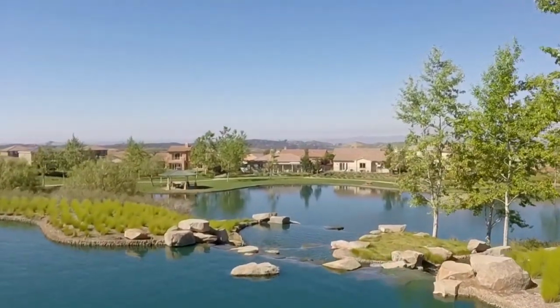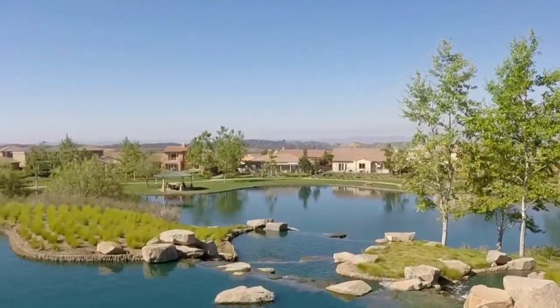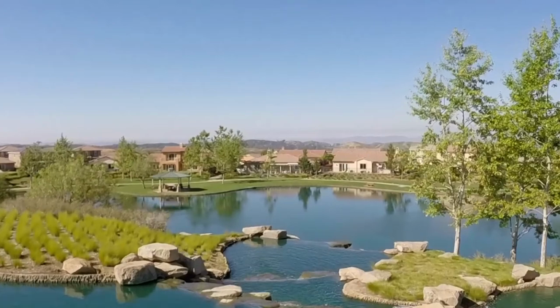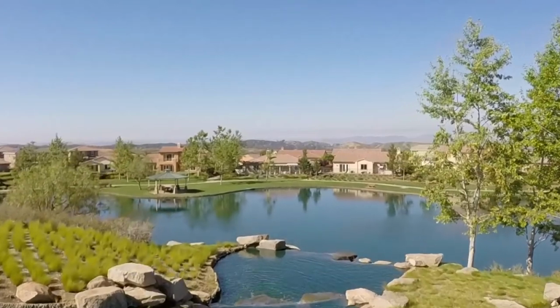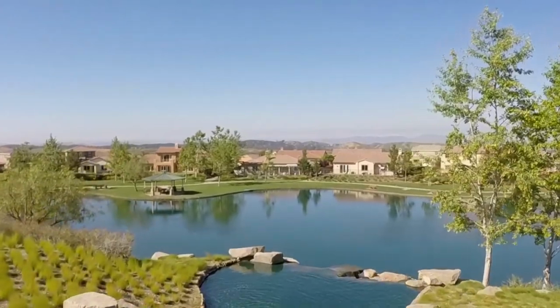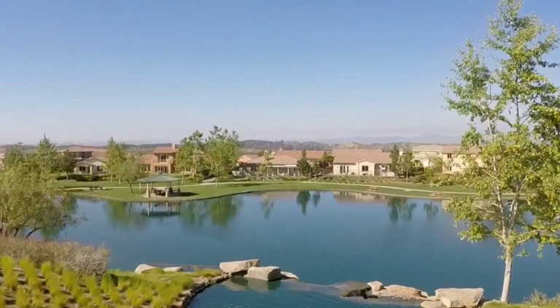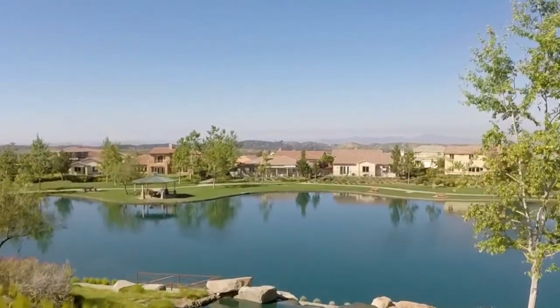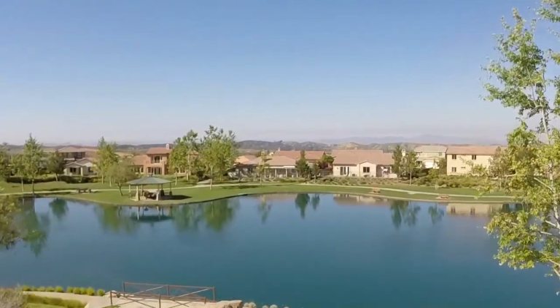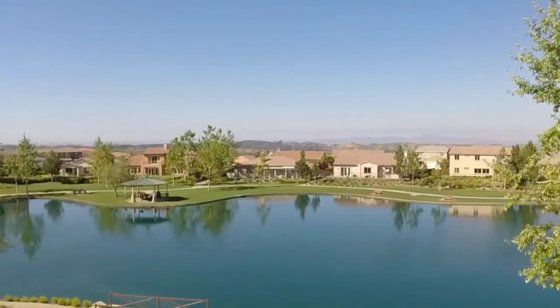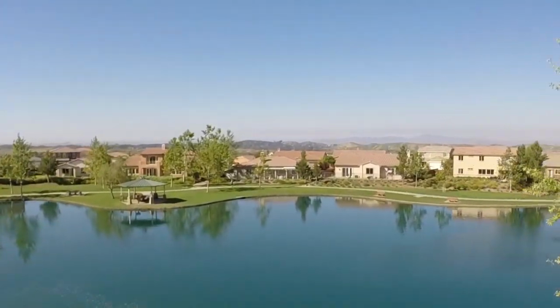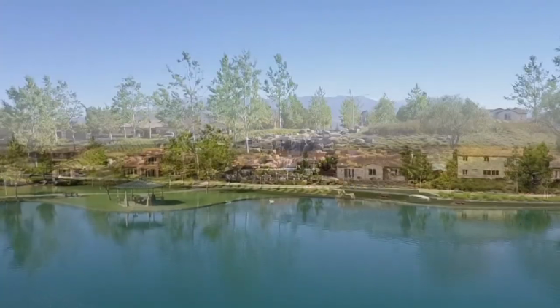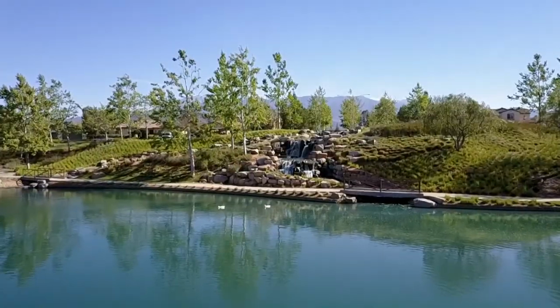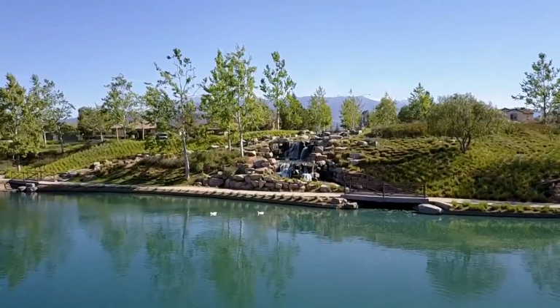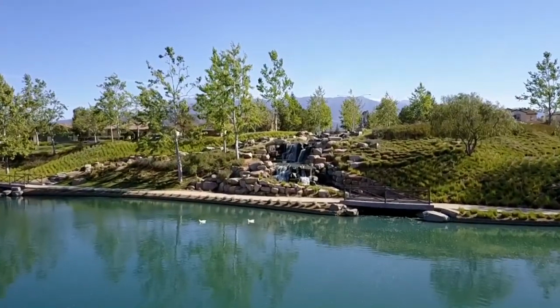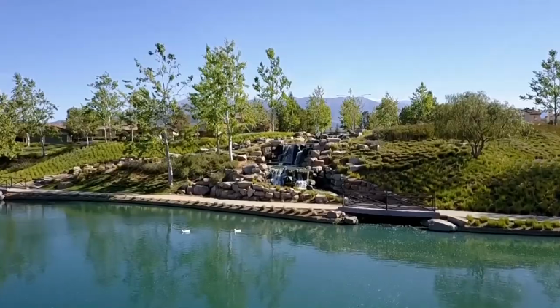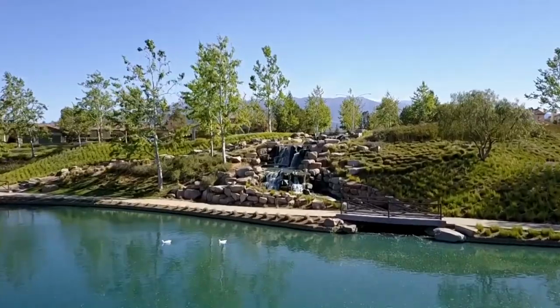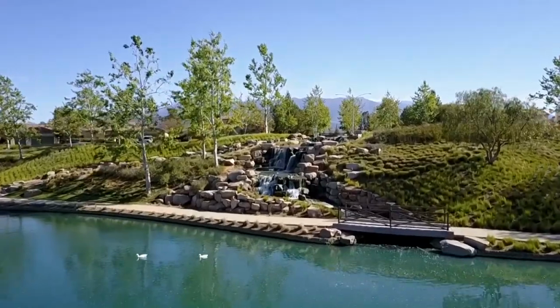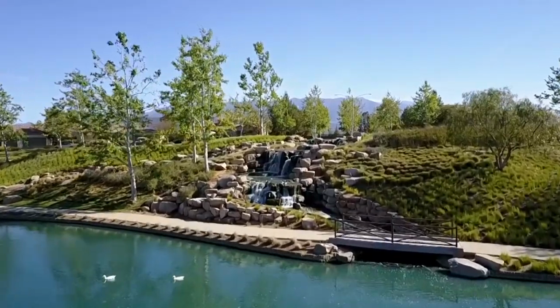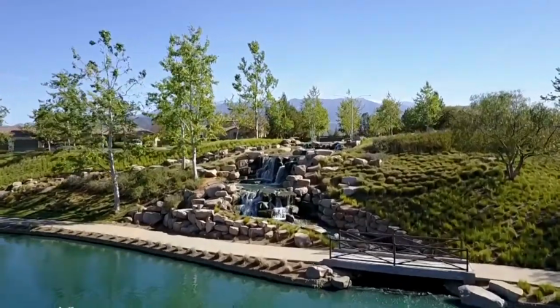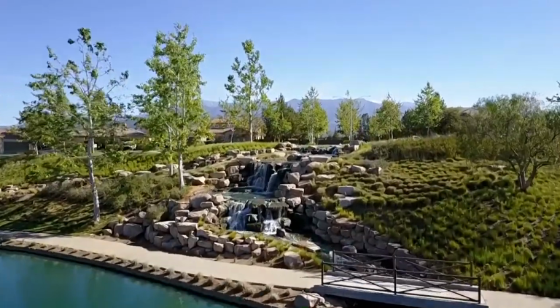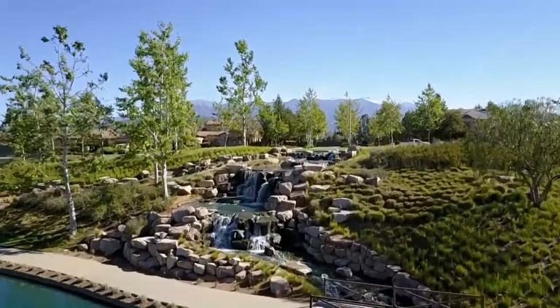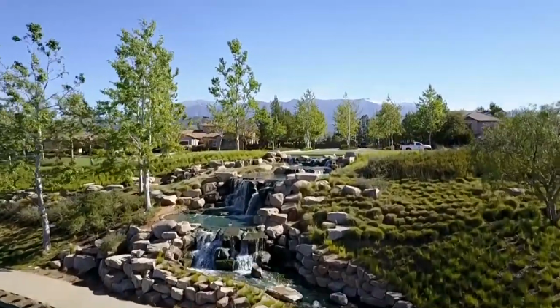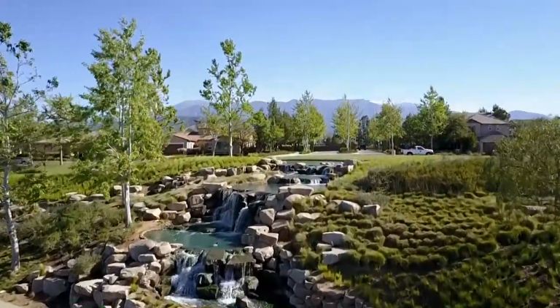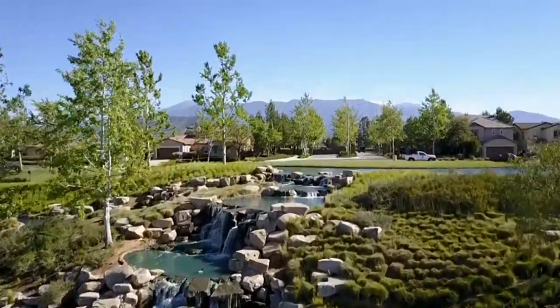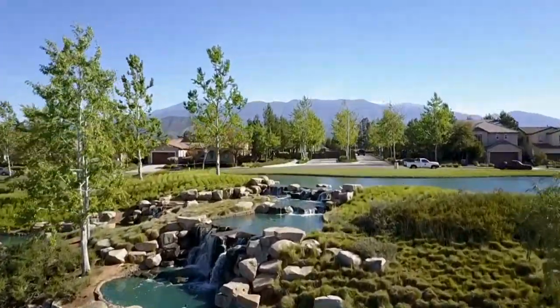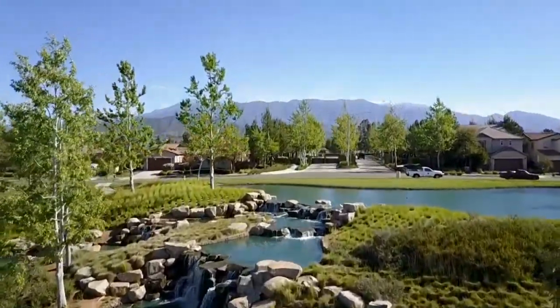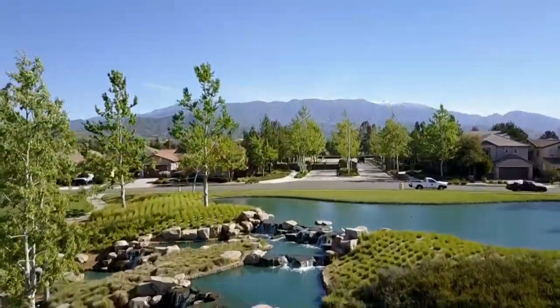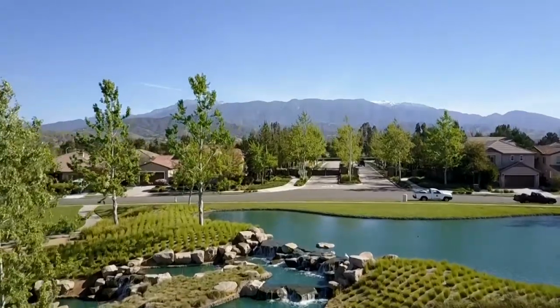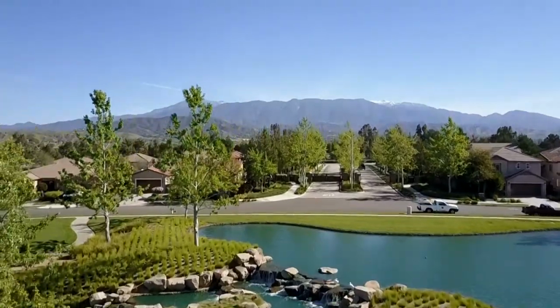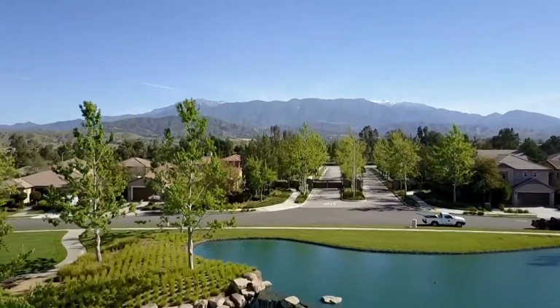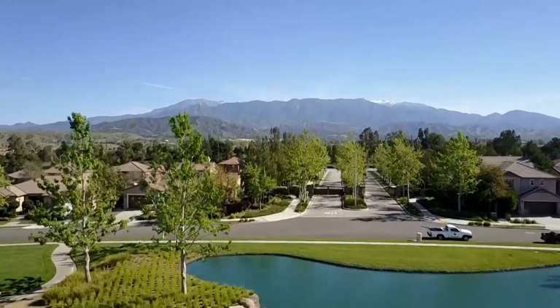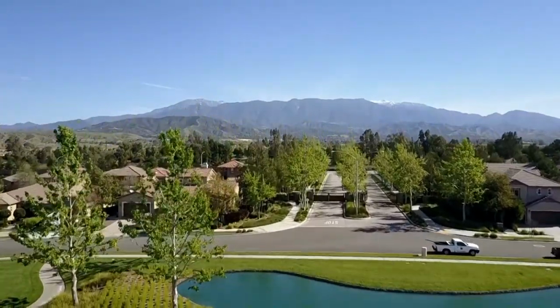This secure community offers a clean environment, blue skies, fresh air, great schools, easy access to the 10 freeway, and low HOA with peace of mind for all your family and friends.